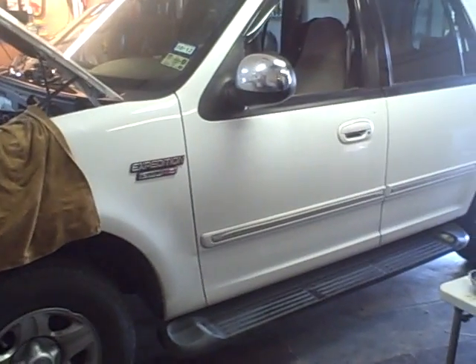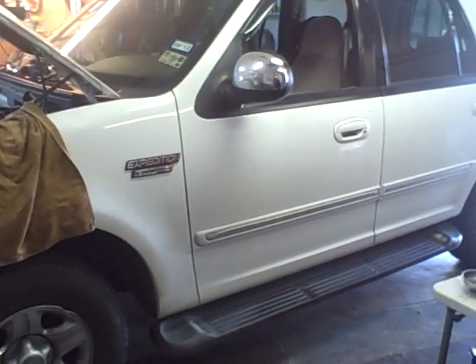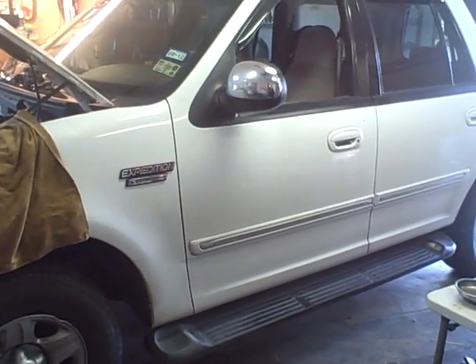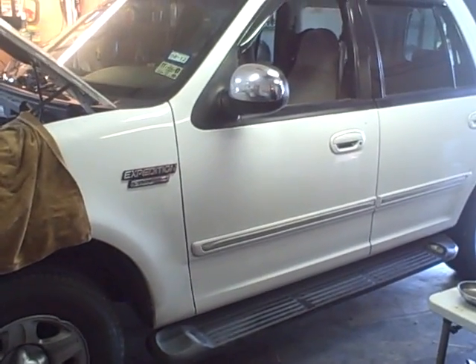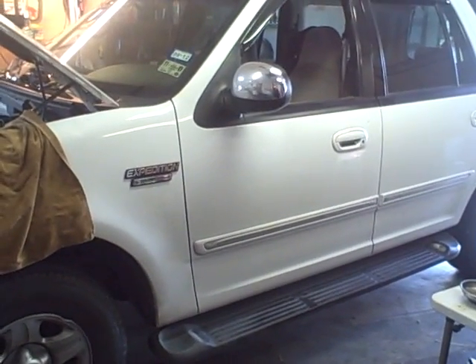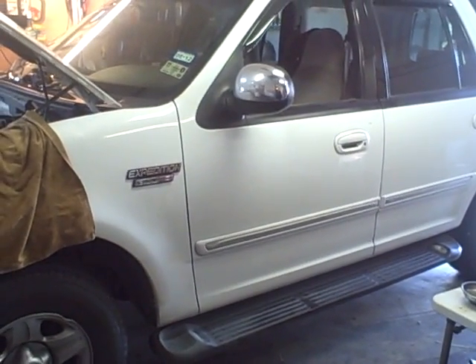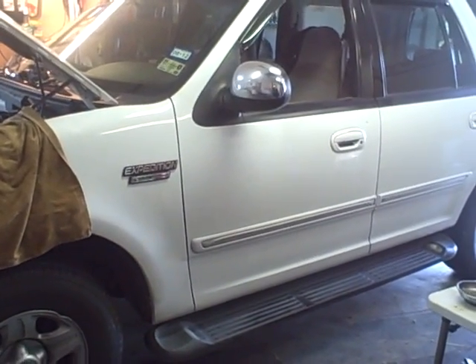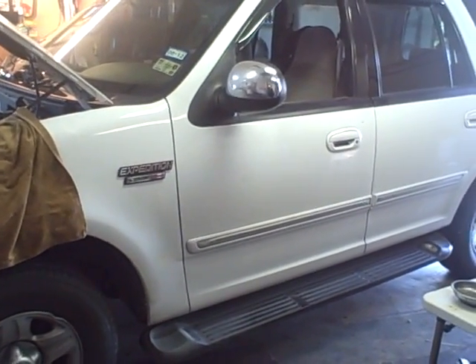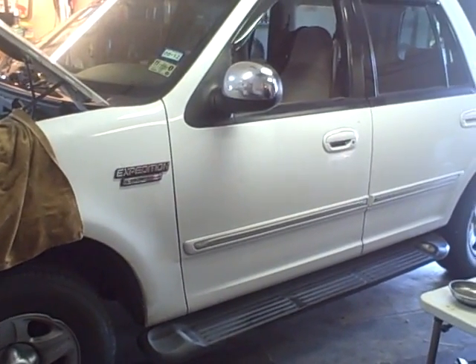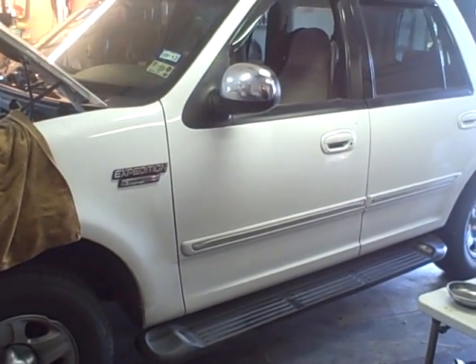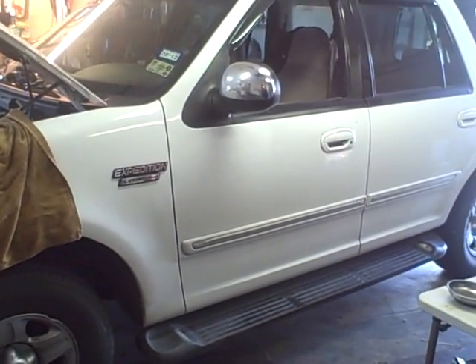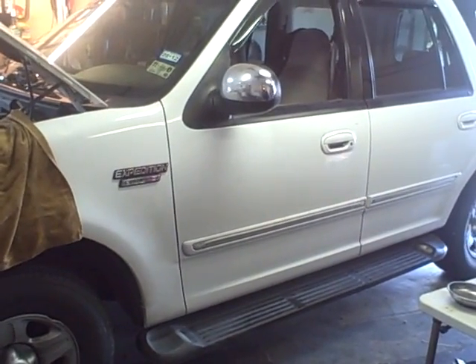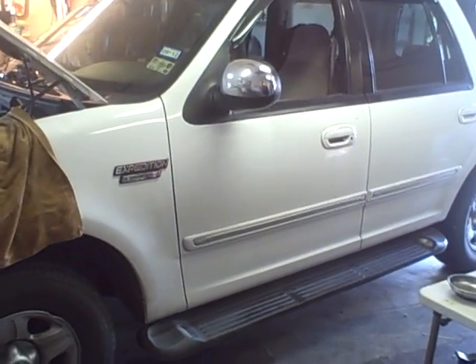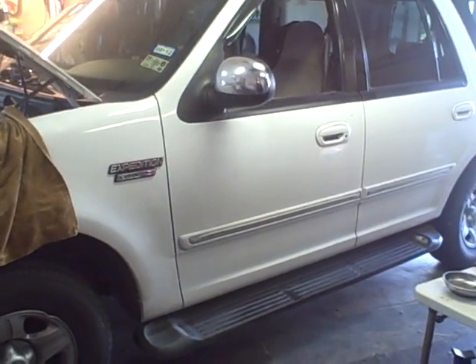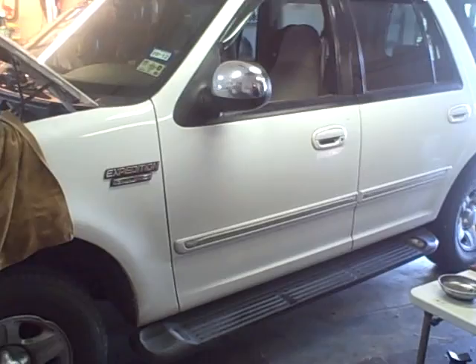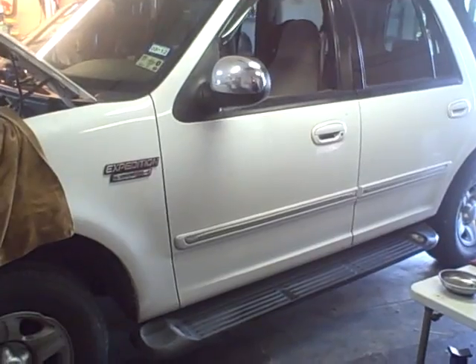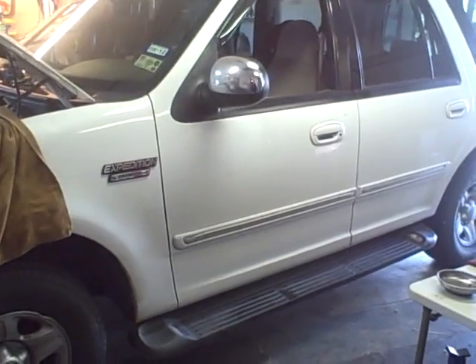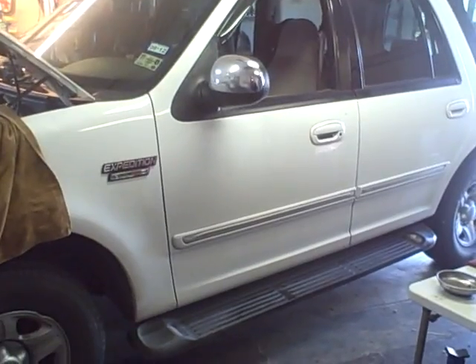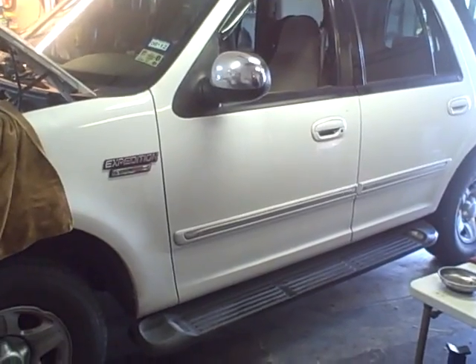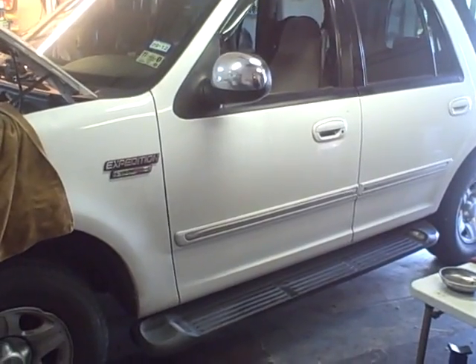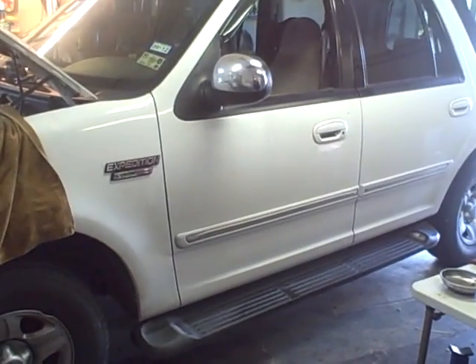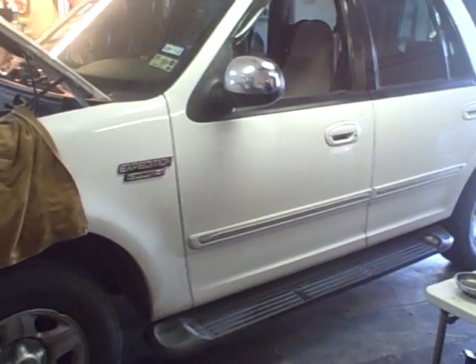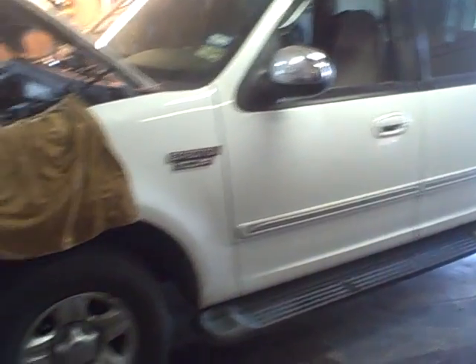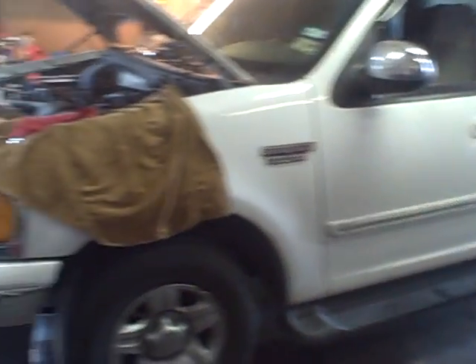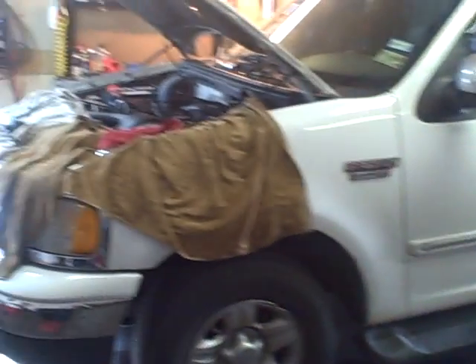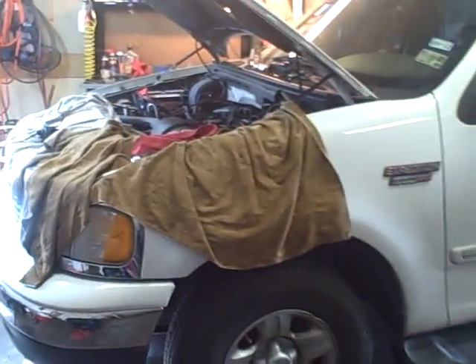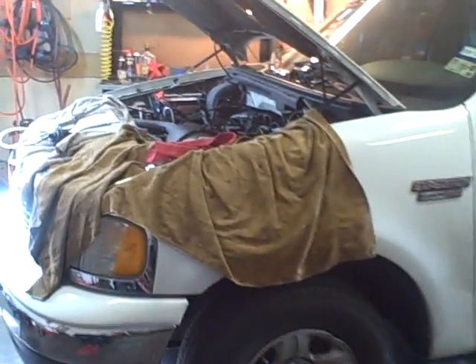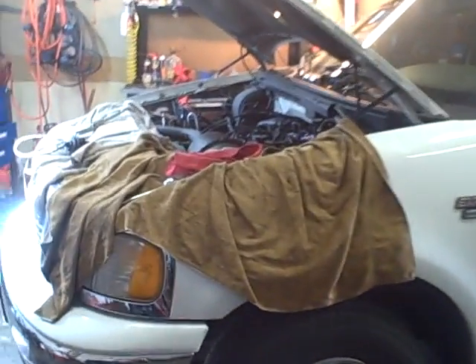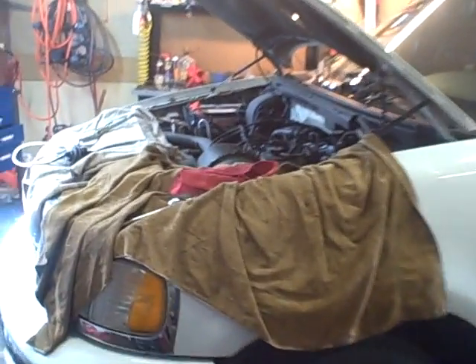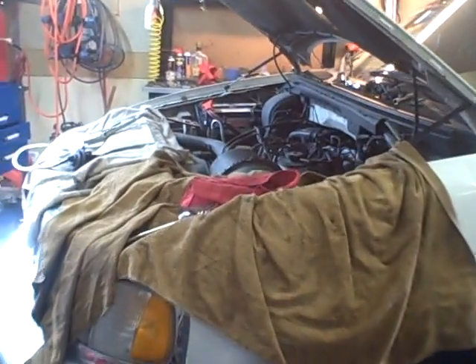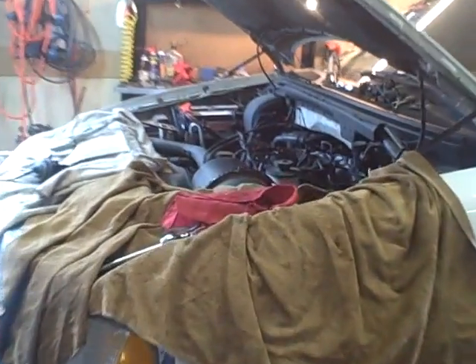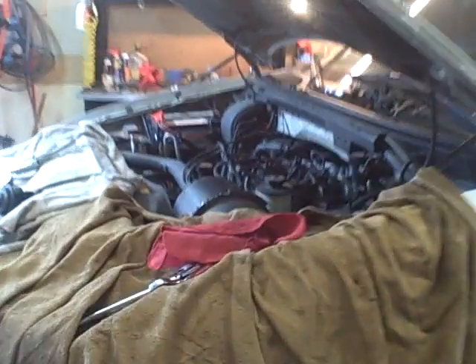99 Ford Expedition. Diagnostic trouble code P0401 — EGR flow insufficient.